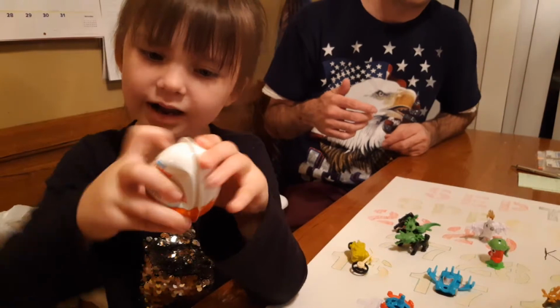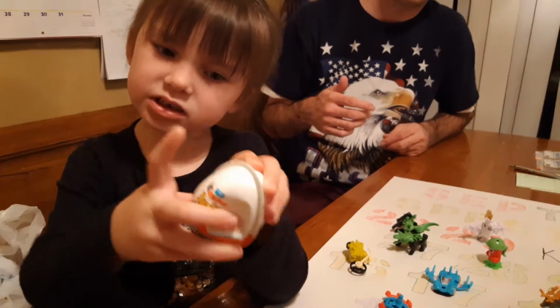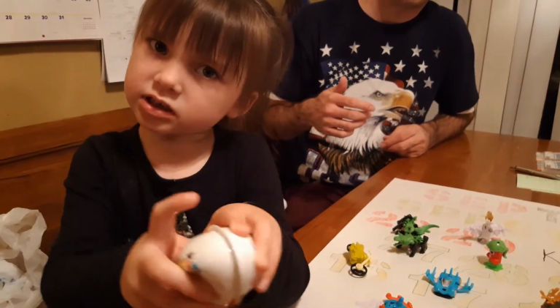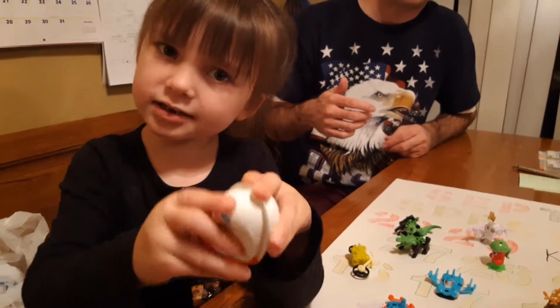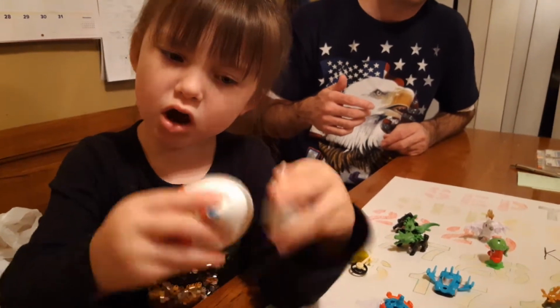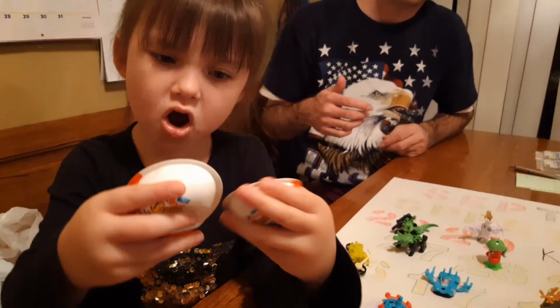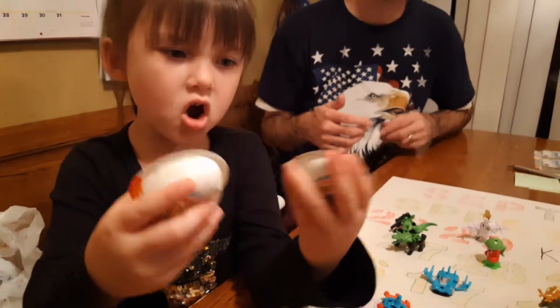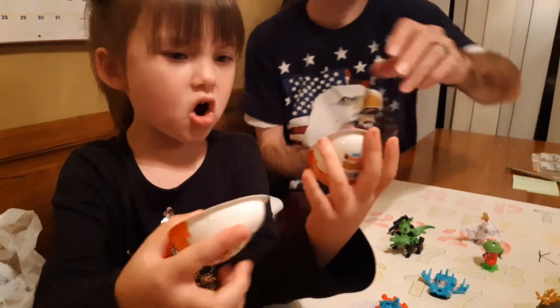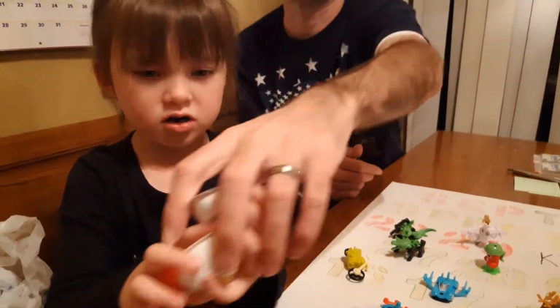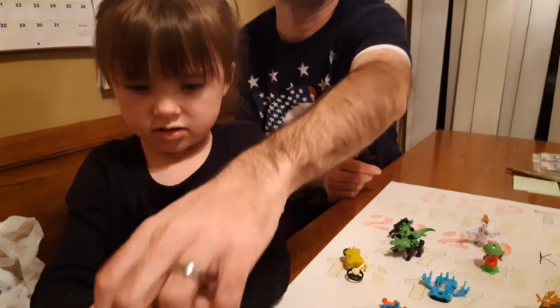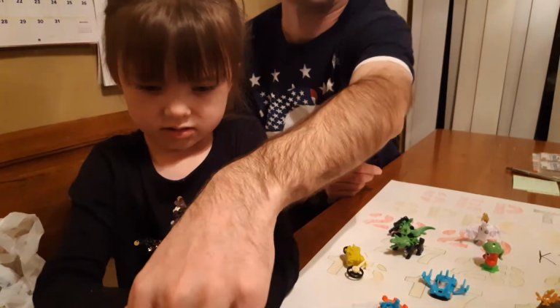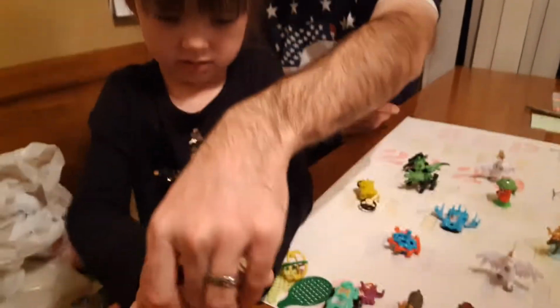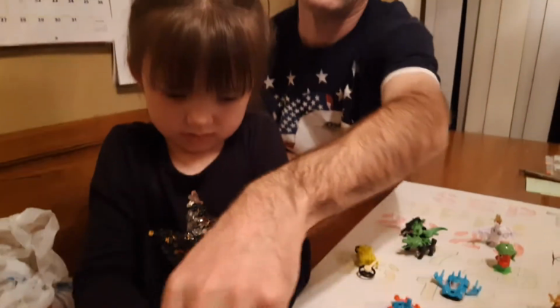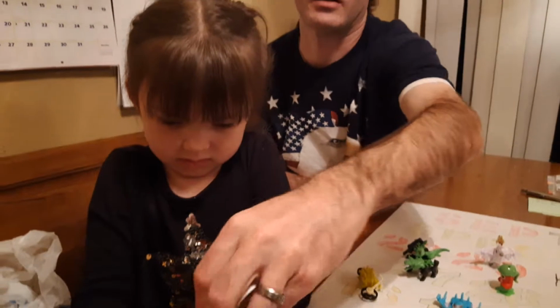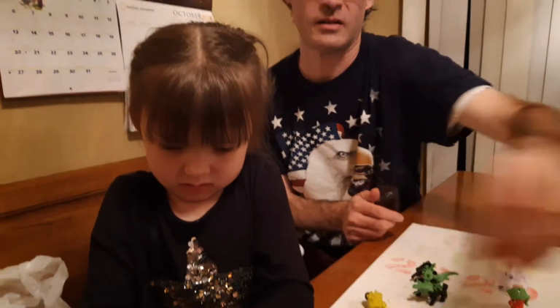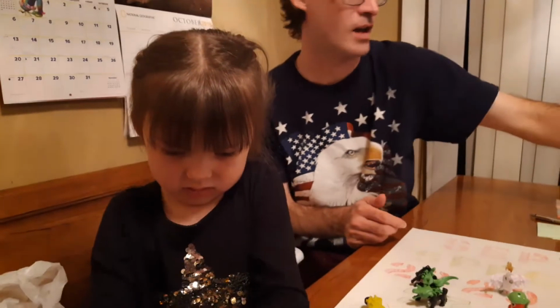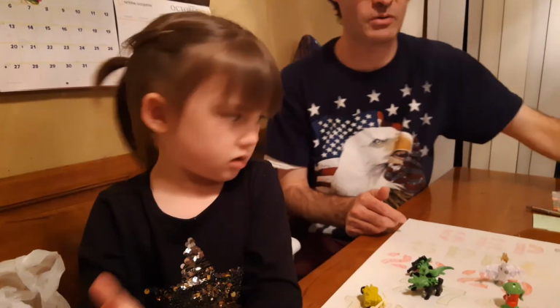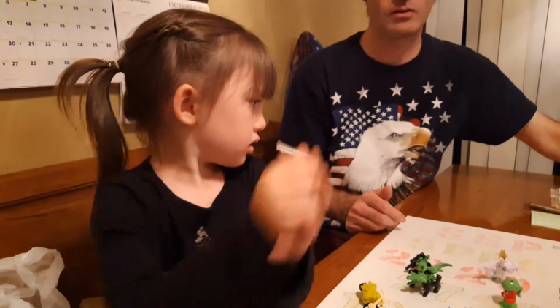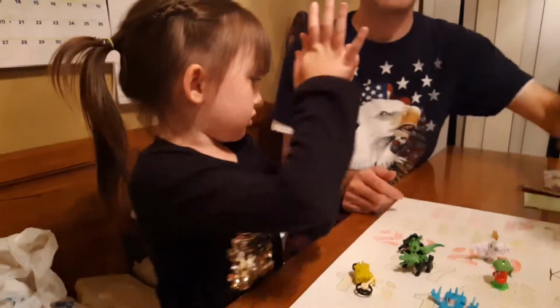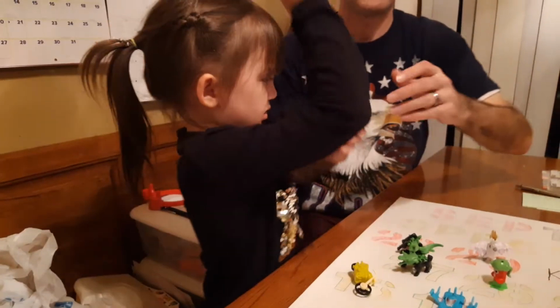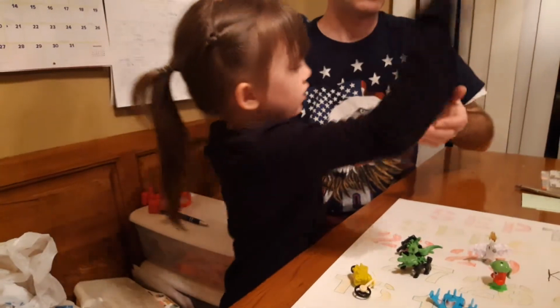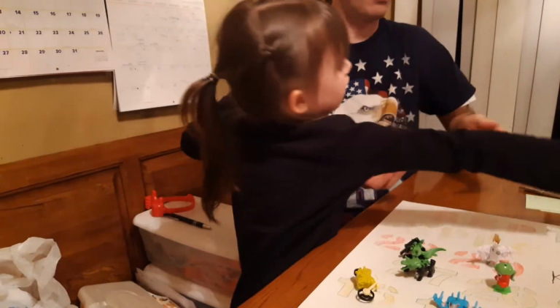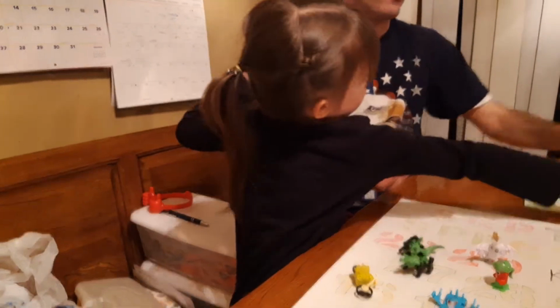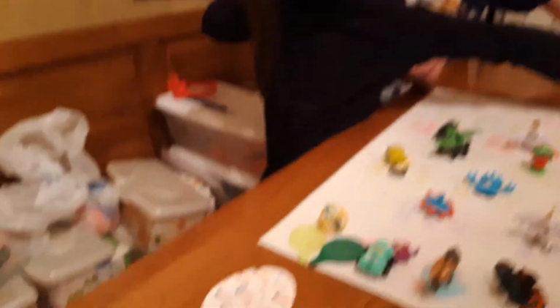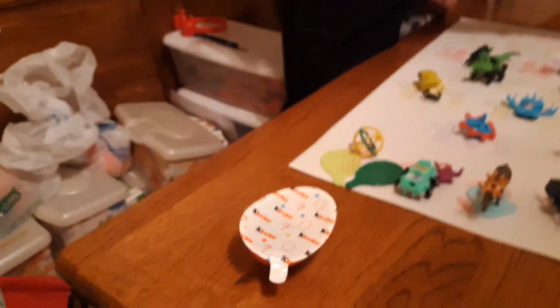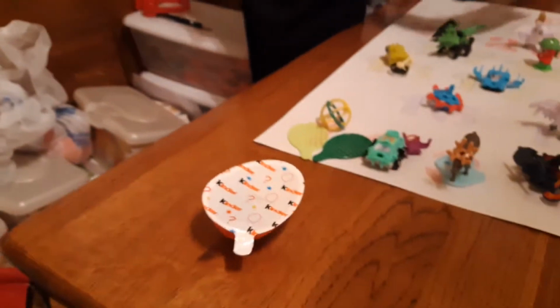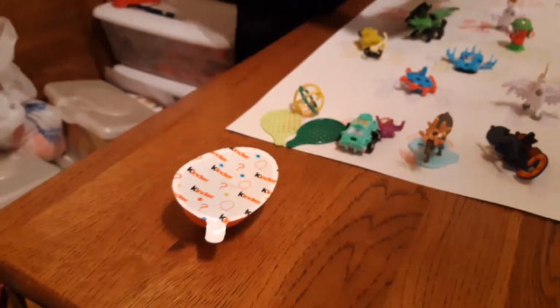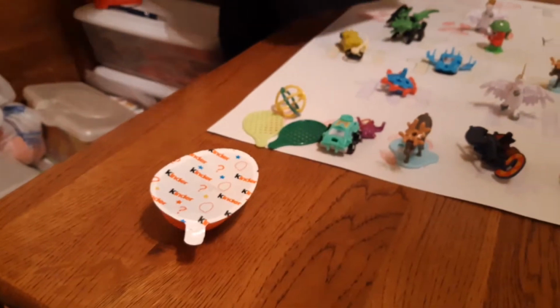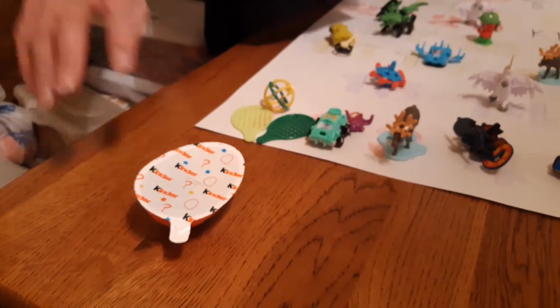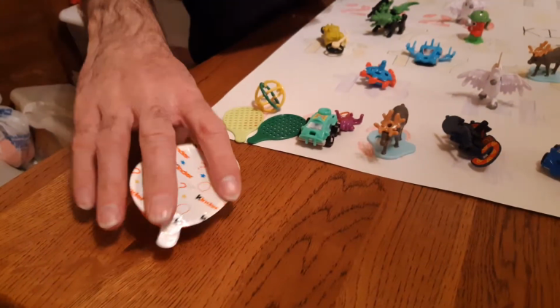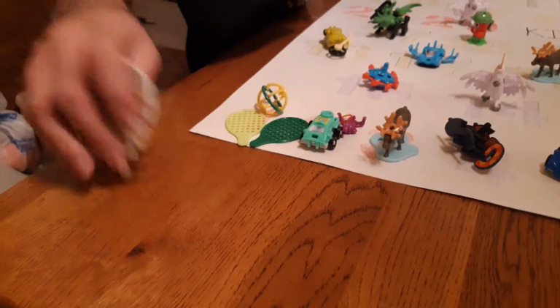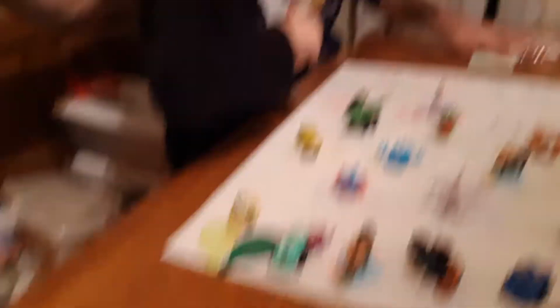Ready, set, go. Okay here. You want to give daddy the spoon? You want to do the blindfold guess? You want the chocolate — so daddy will do the blindfold guess.